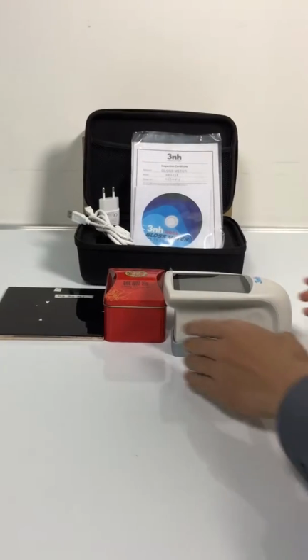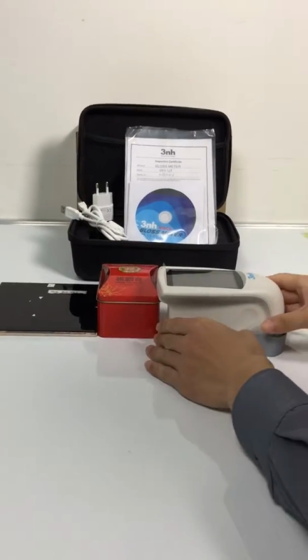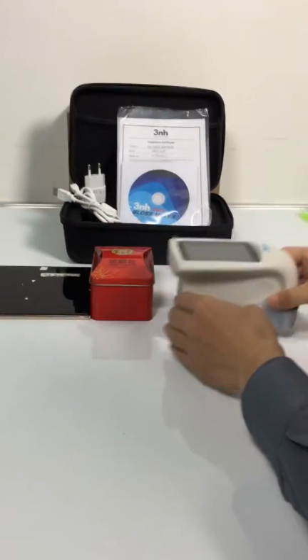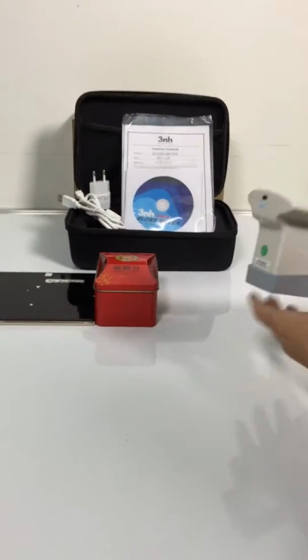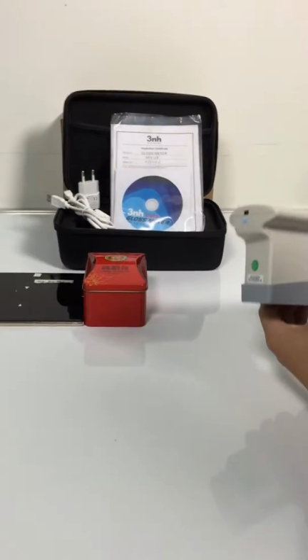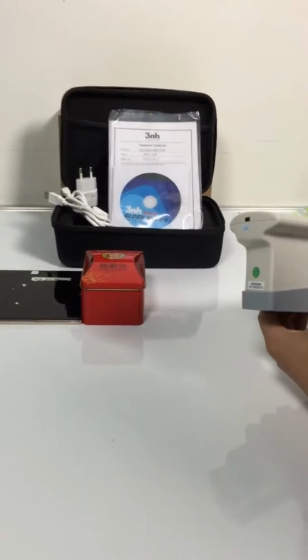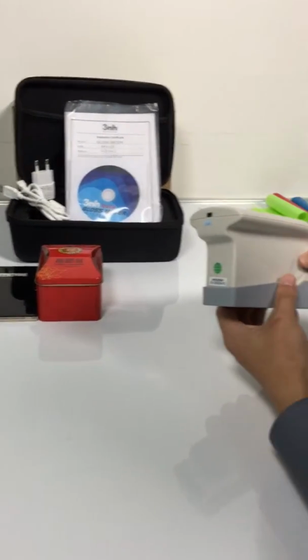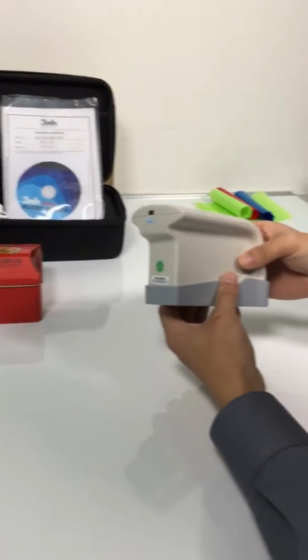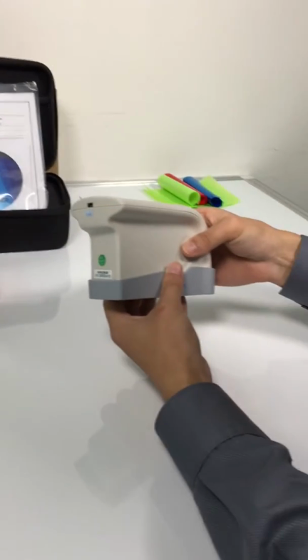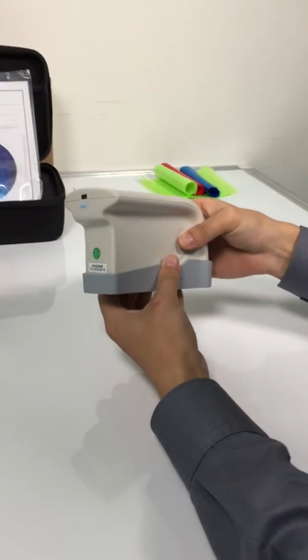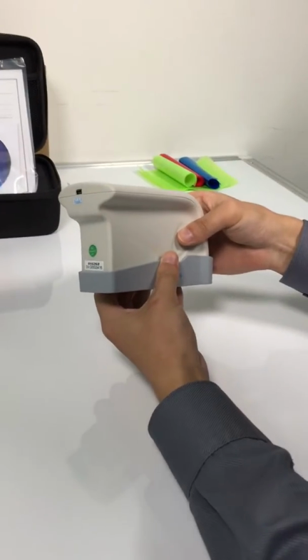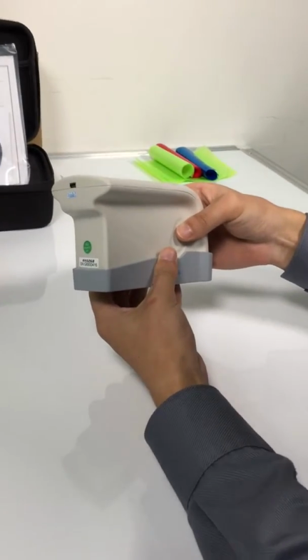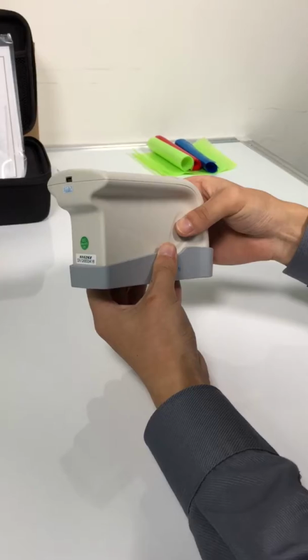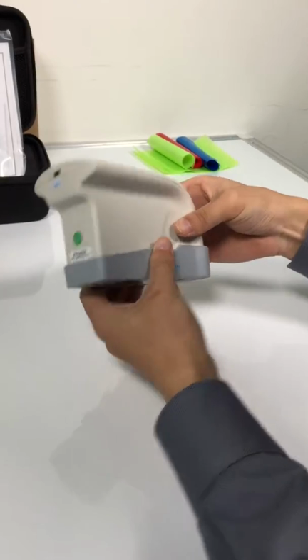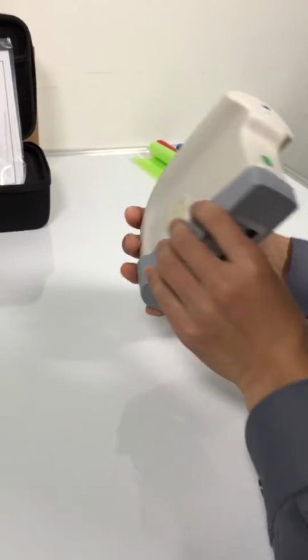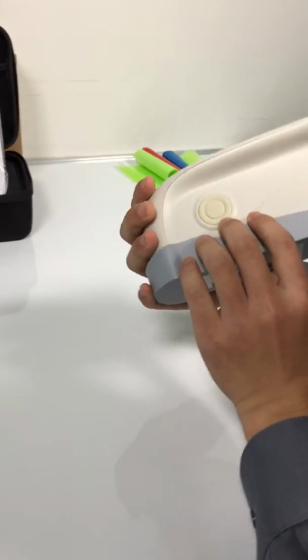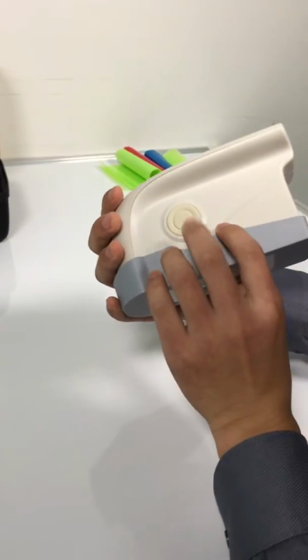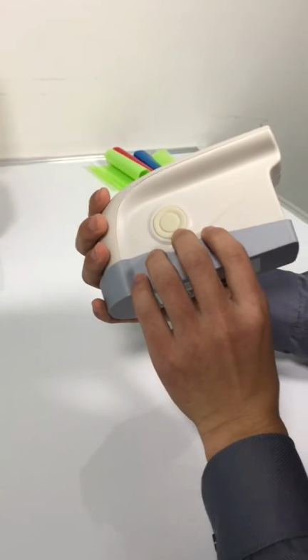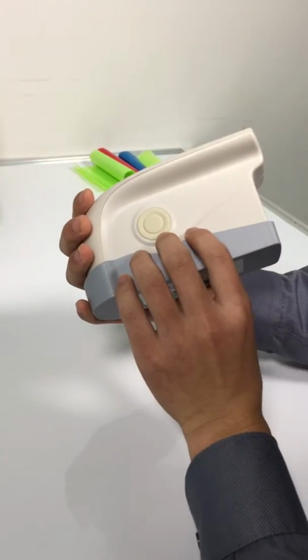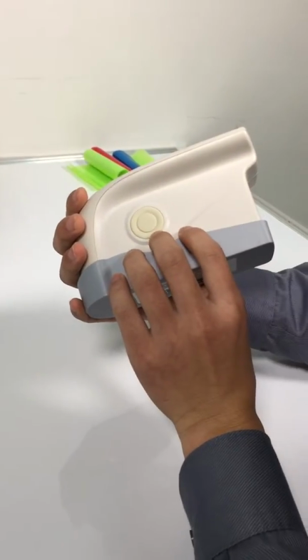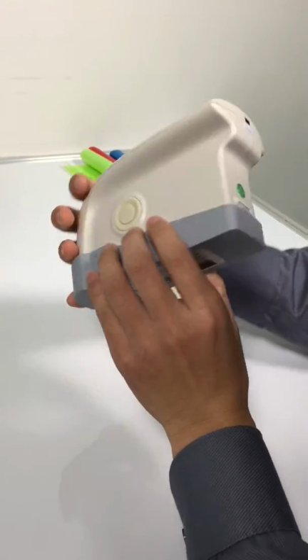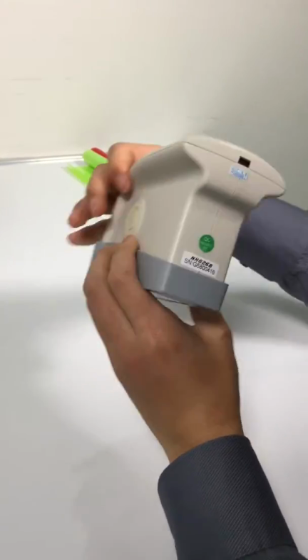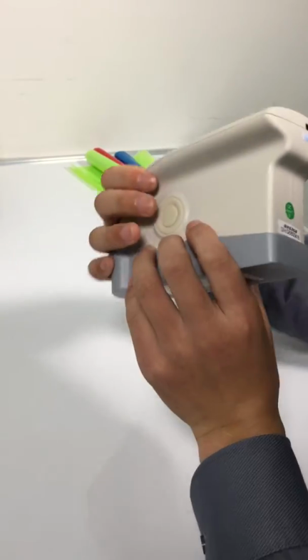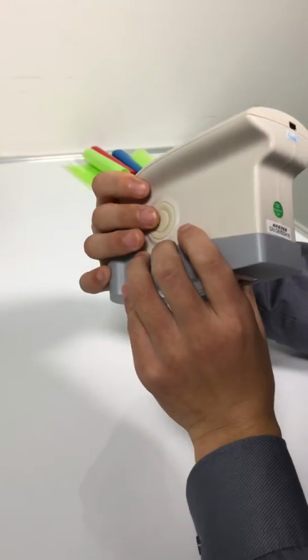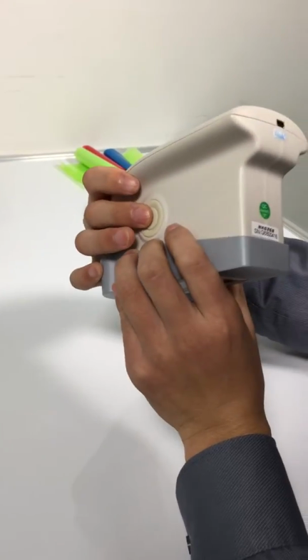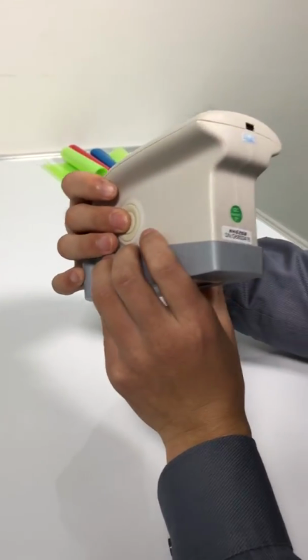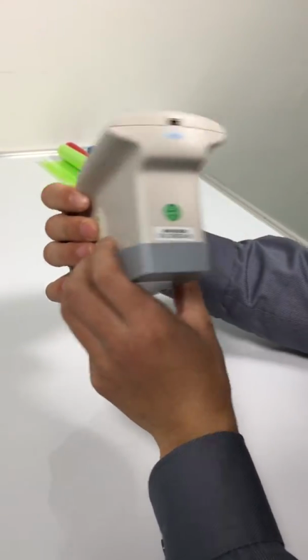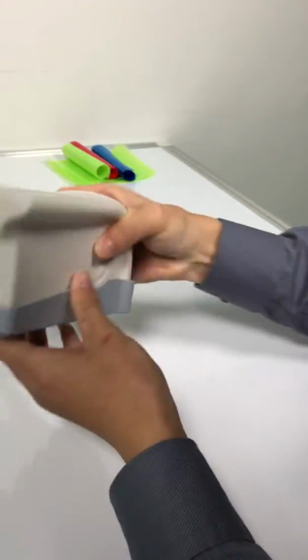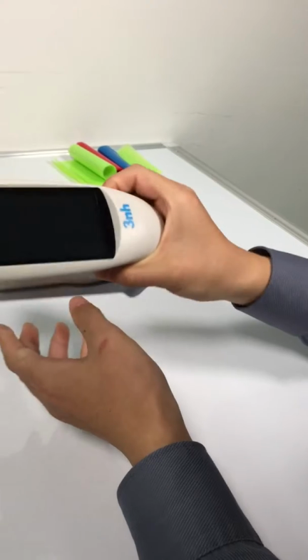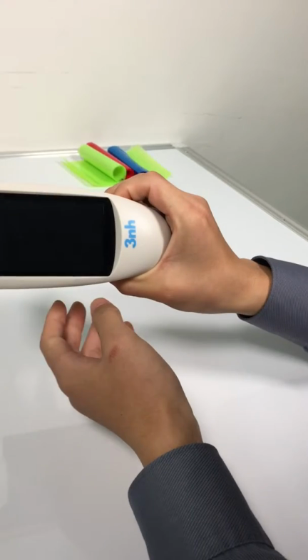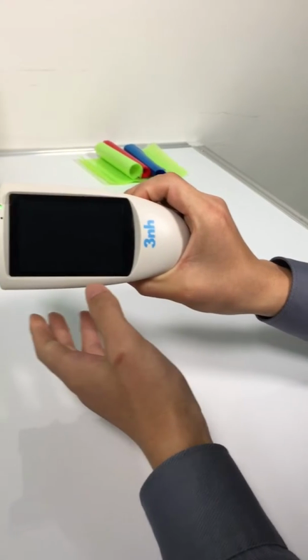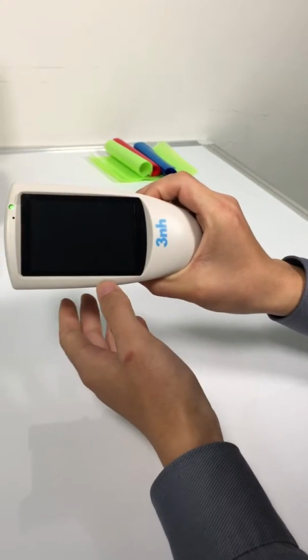This is the GlossMeter NHG268. This is the main button. We press it for three seconds and it switches on.